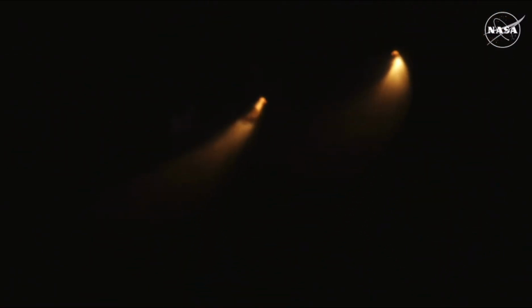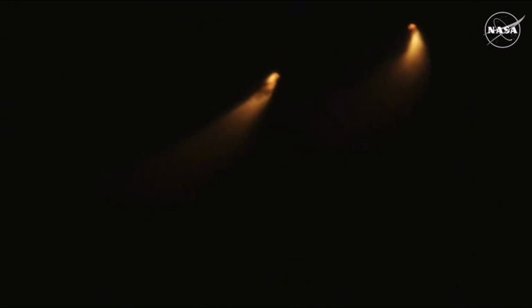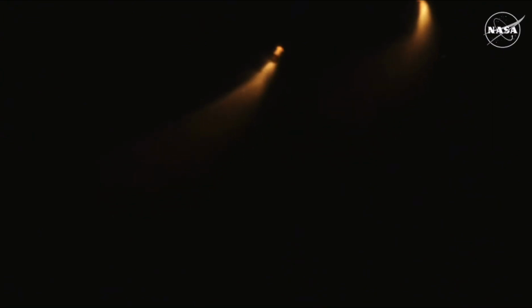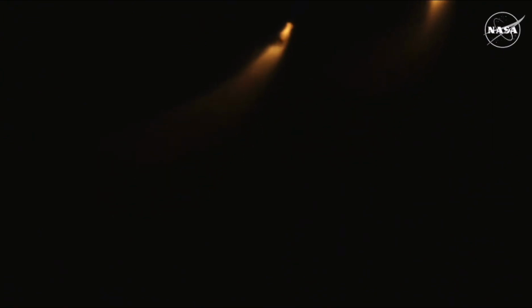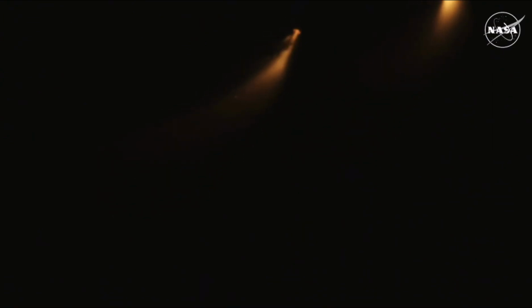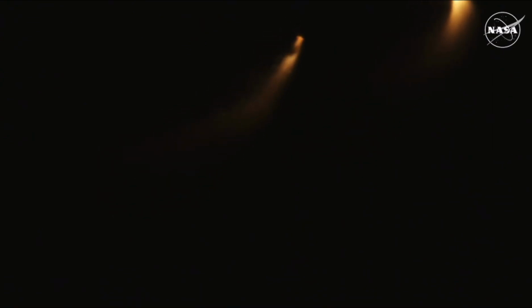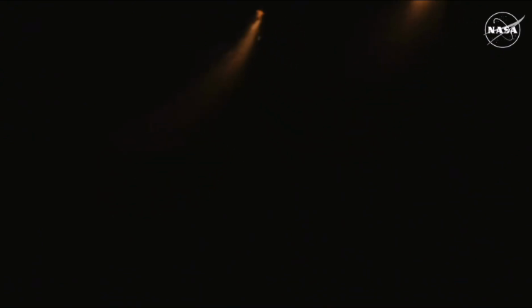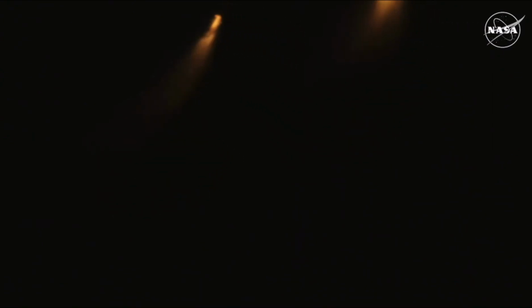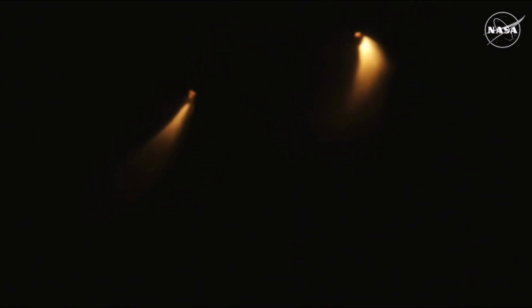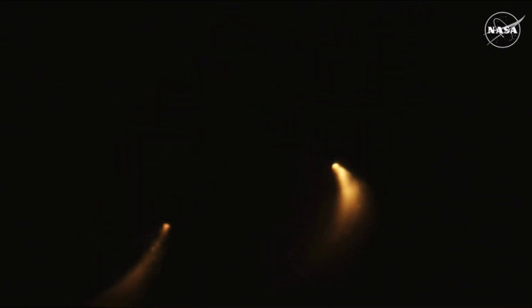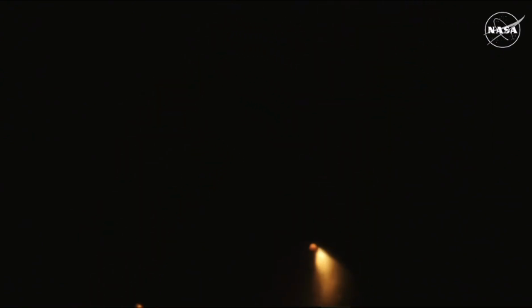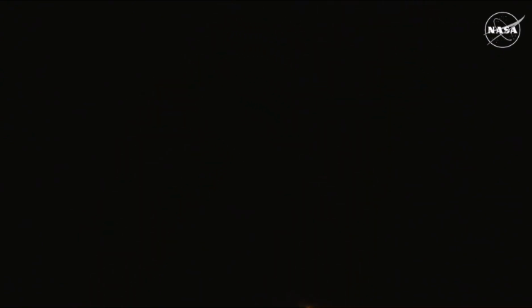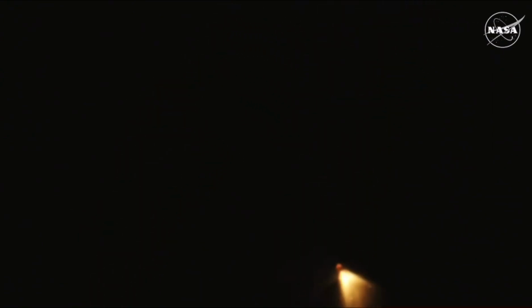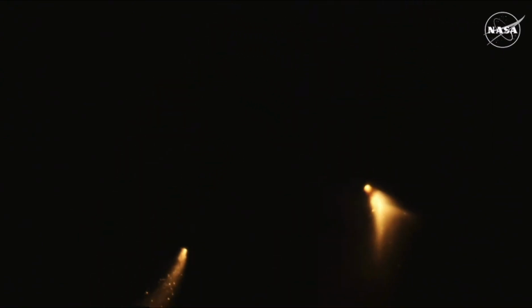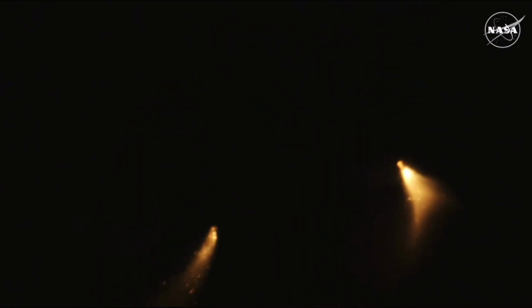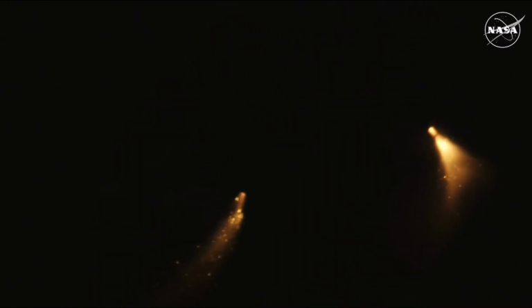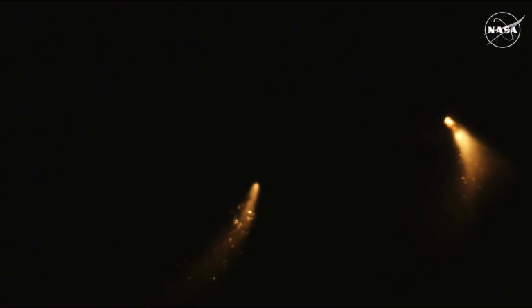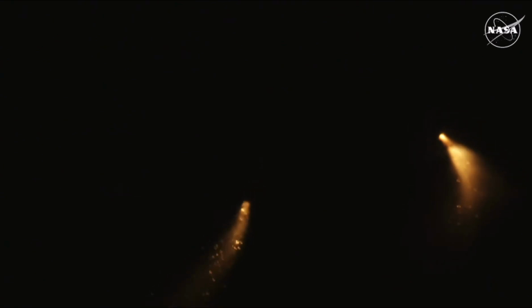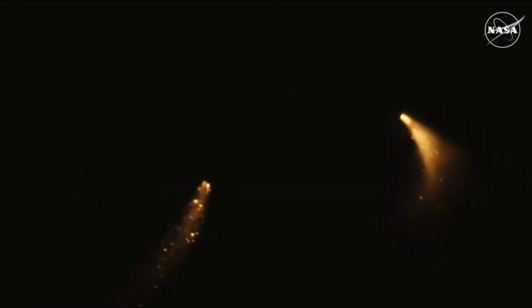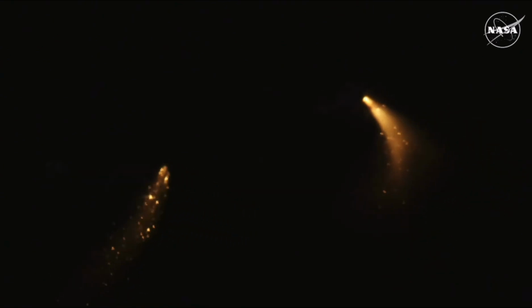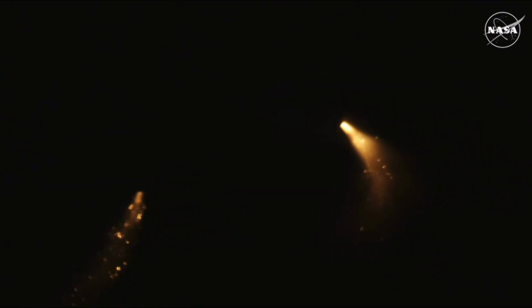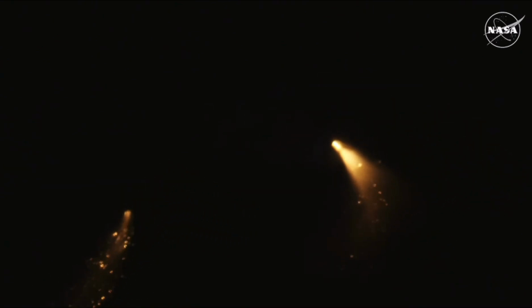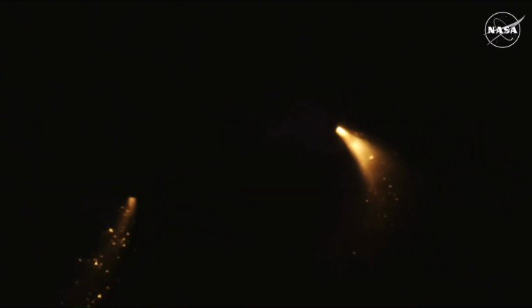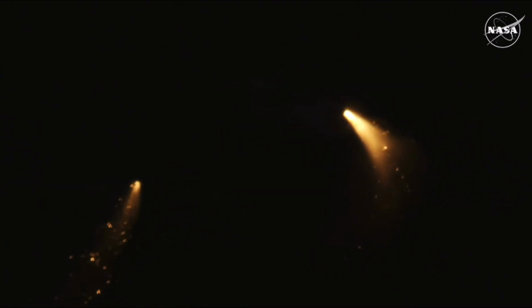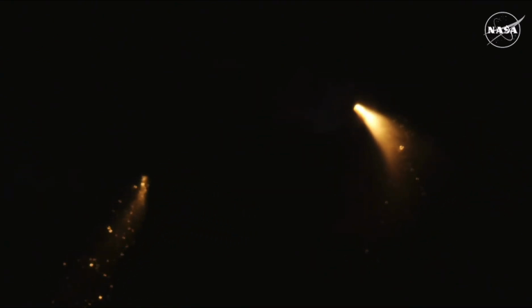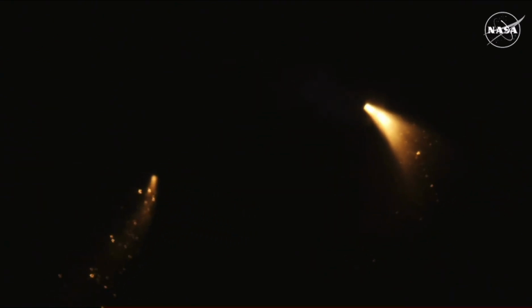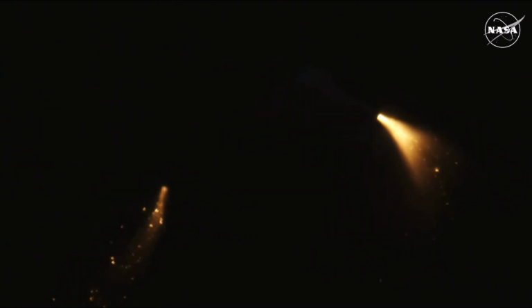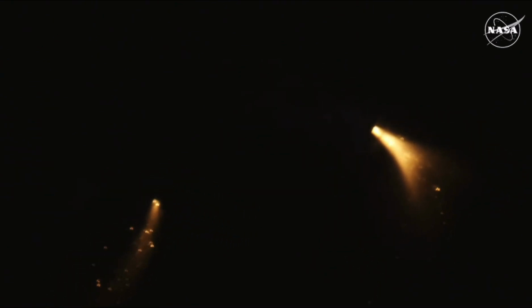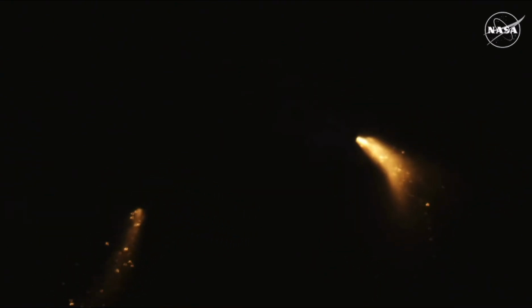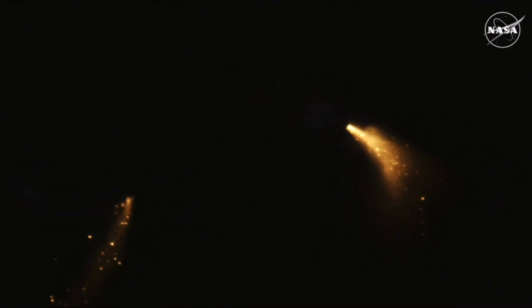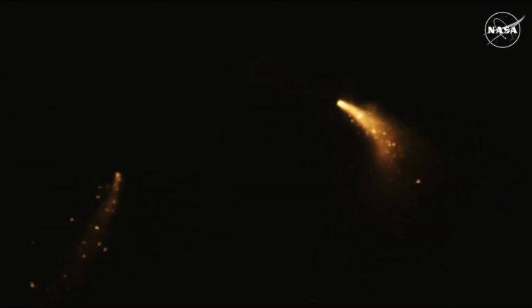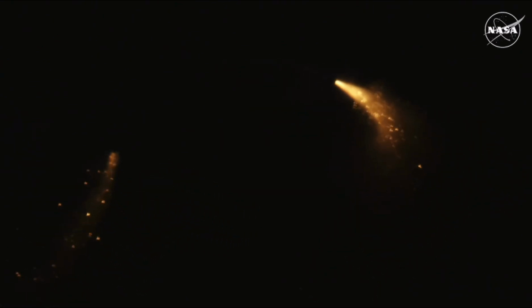Confirmation that the solid rocket boosters have separated — these 177-foot boosters. Now the core stage continues to power the flight of Orion. All four RS-25 engines firing, traveling over 3,400 miles per hour, 46 miles downrange.